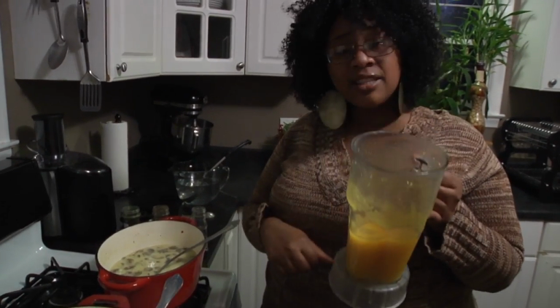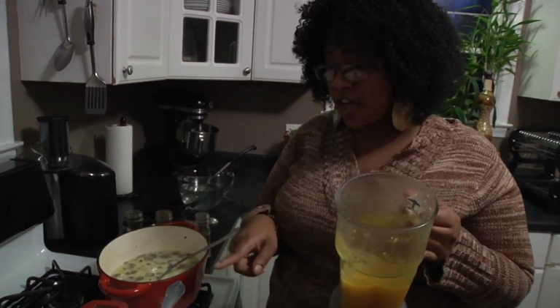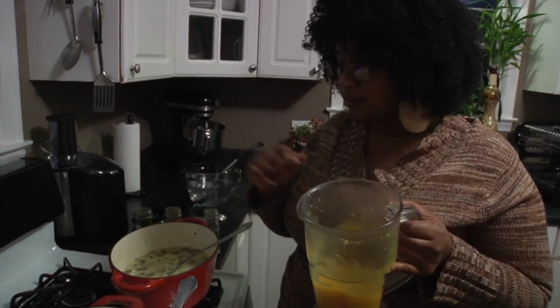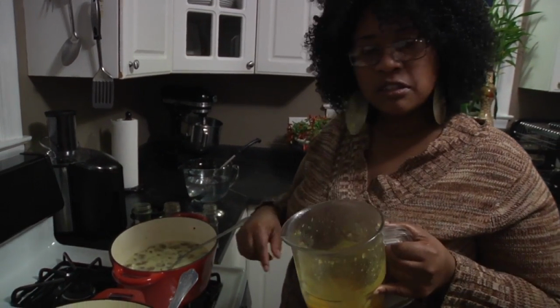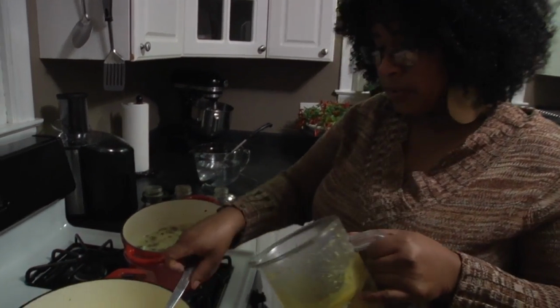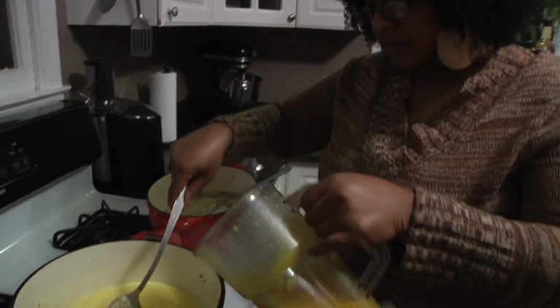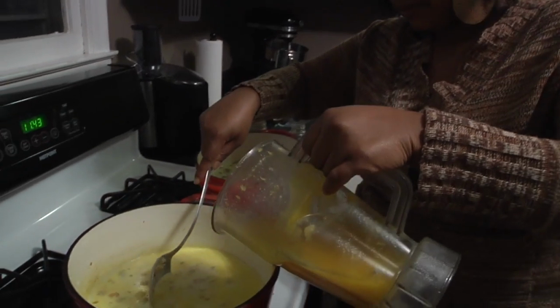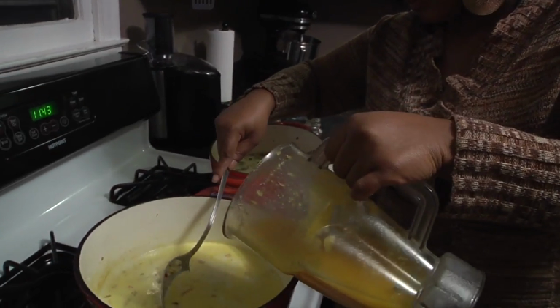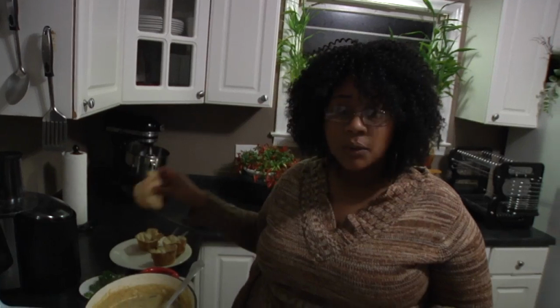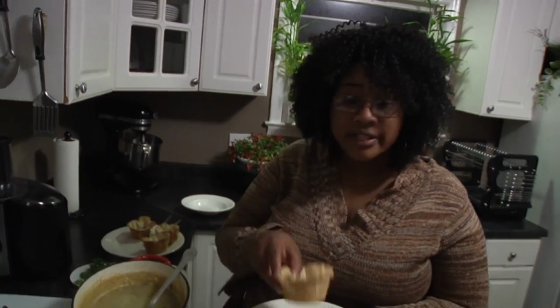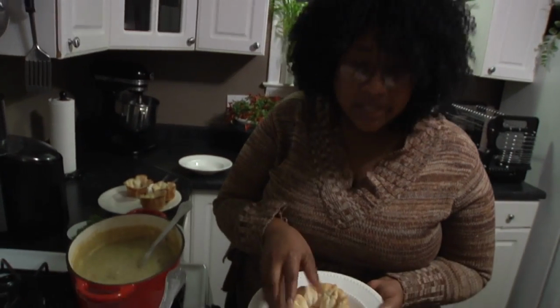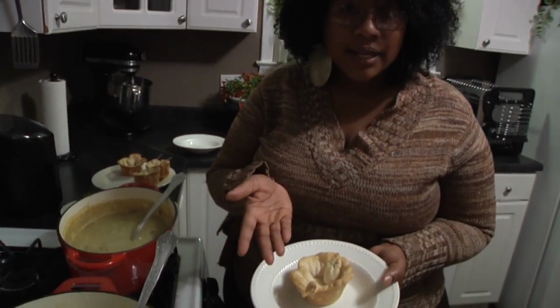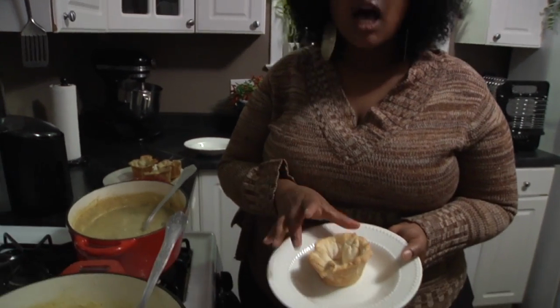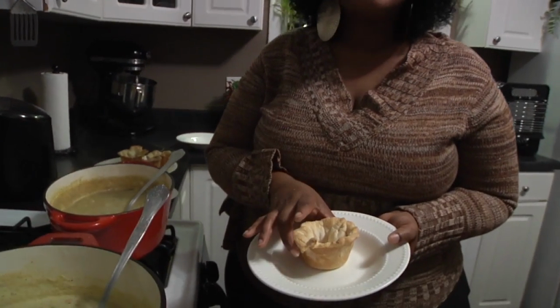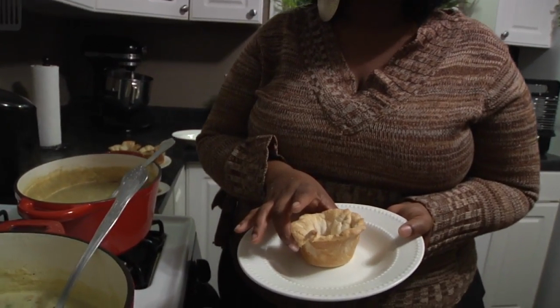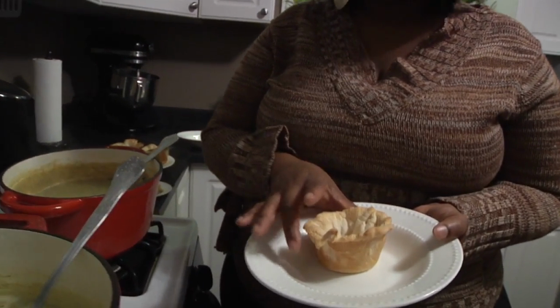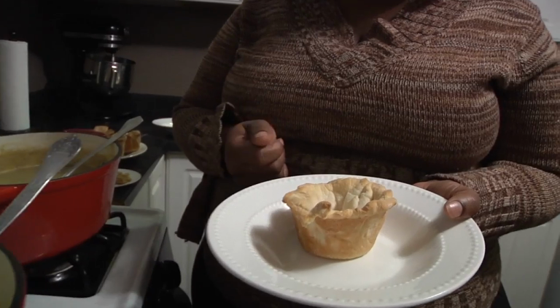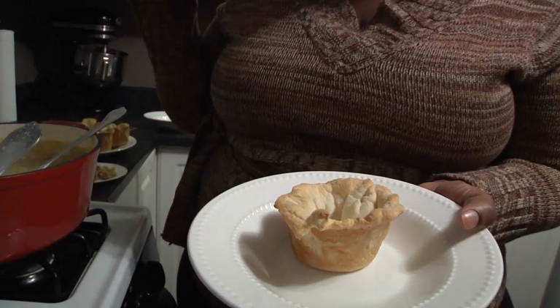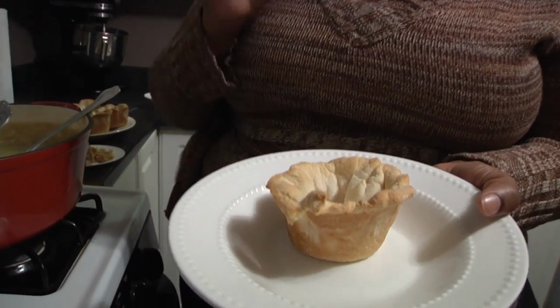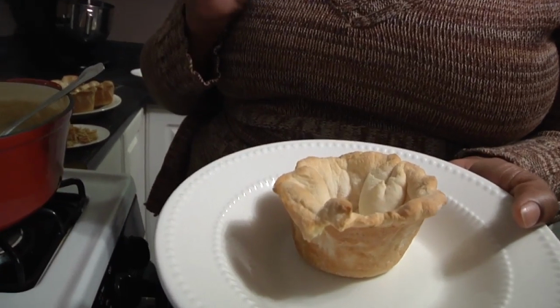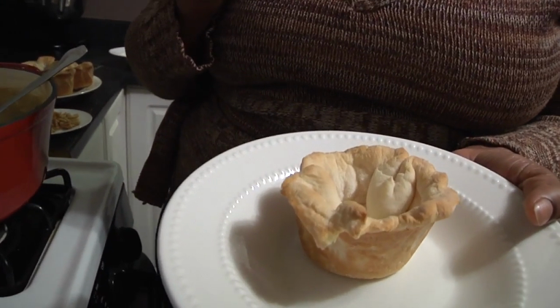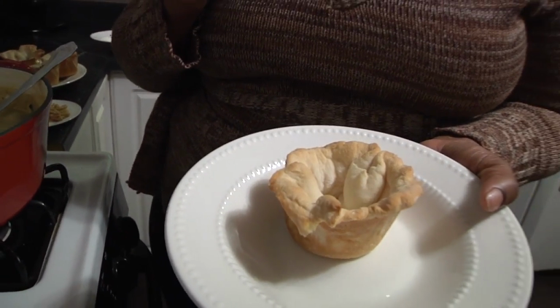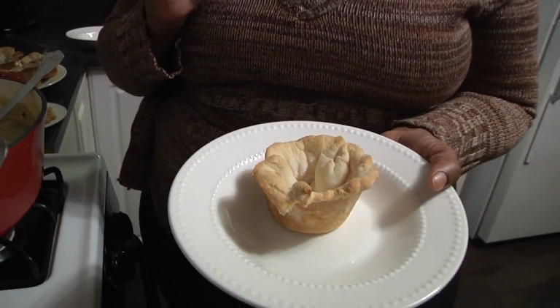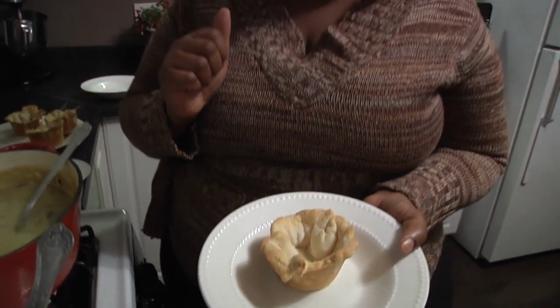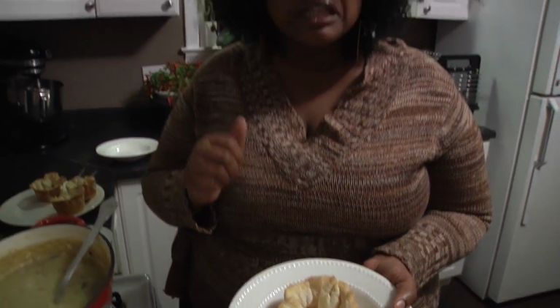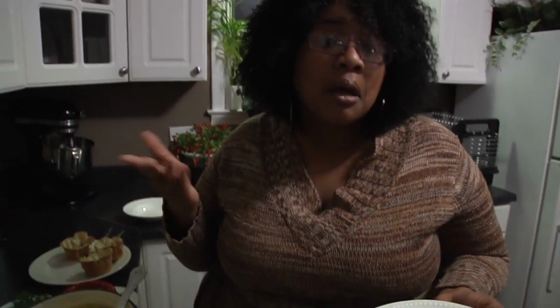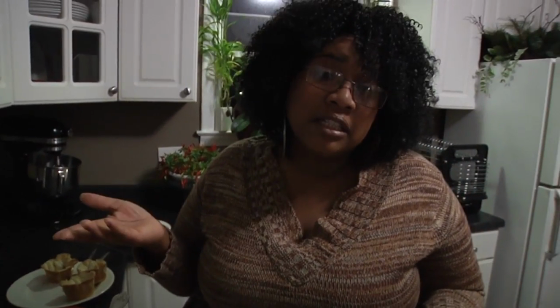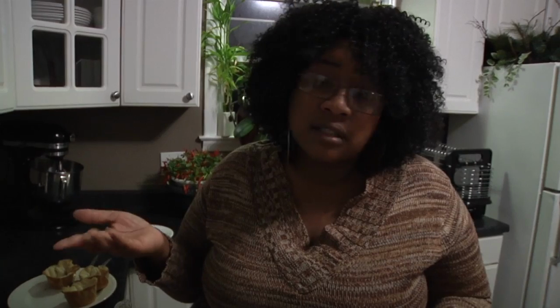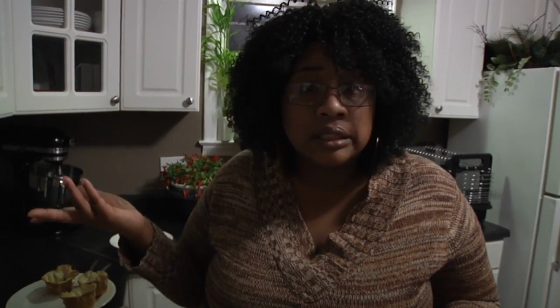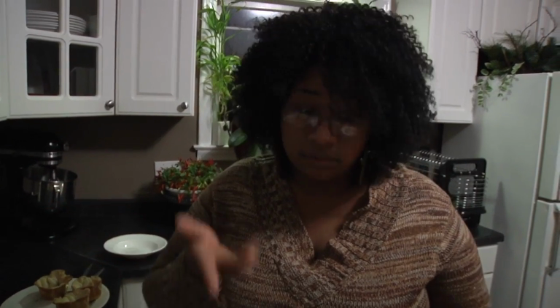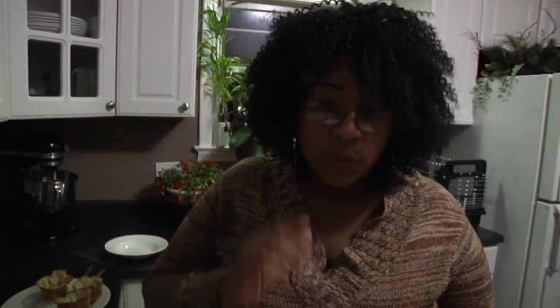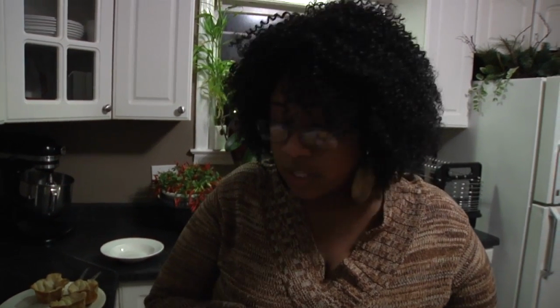Divide this in half between both ends. What's this, you ask? A biscuit. All I did was roll it out with a rolling pin, stuff it down in a muffin tin, baked it per directions, and we got a little cup.